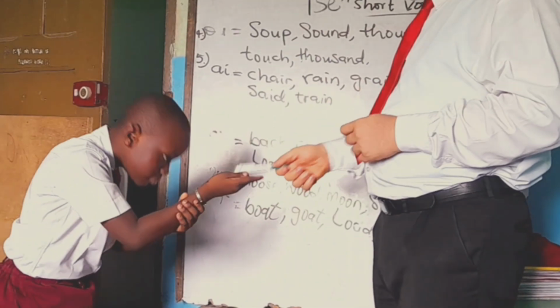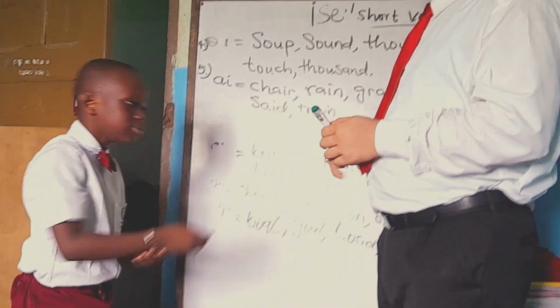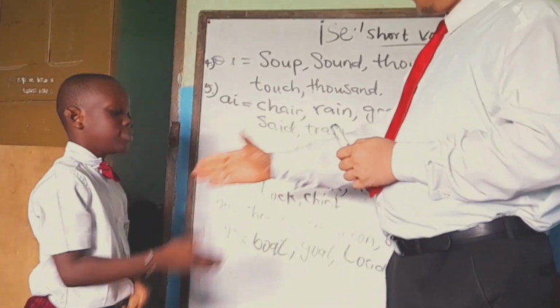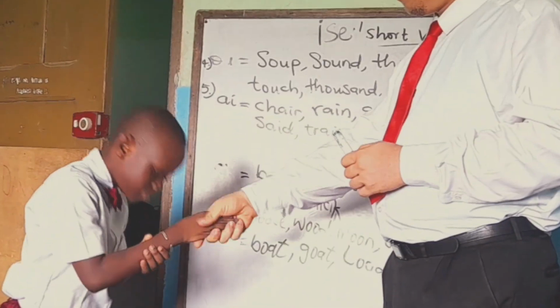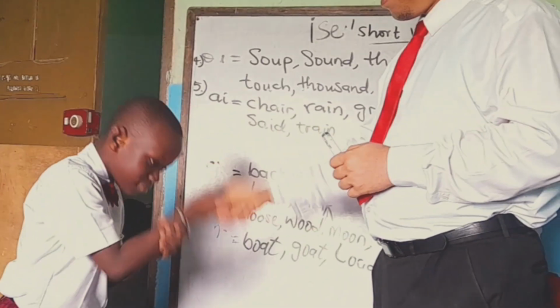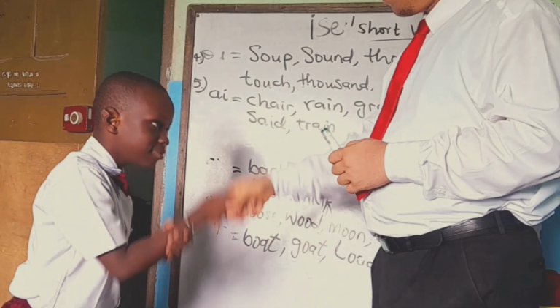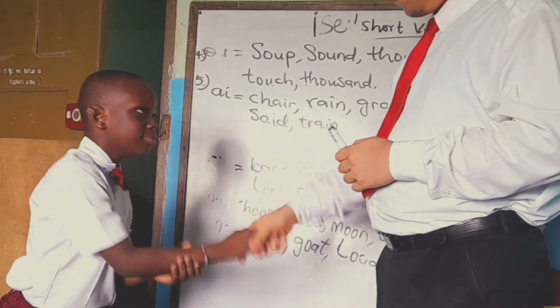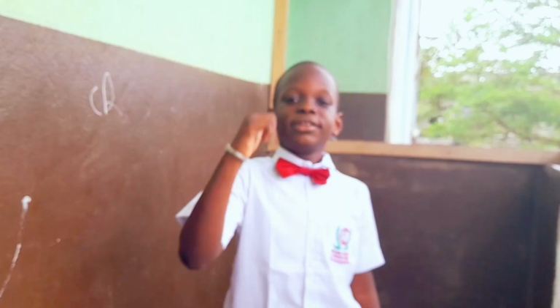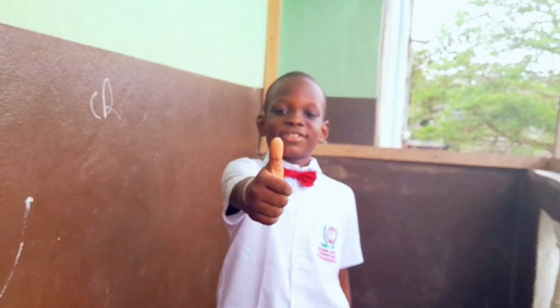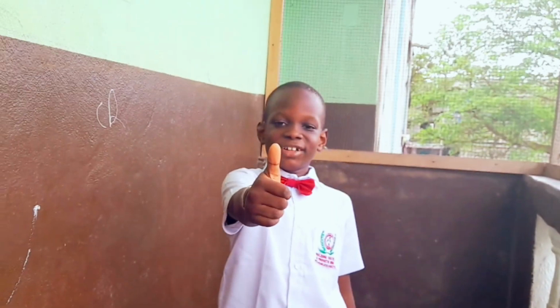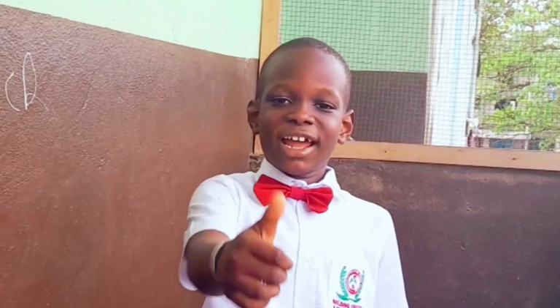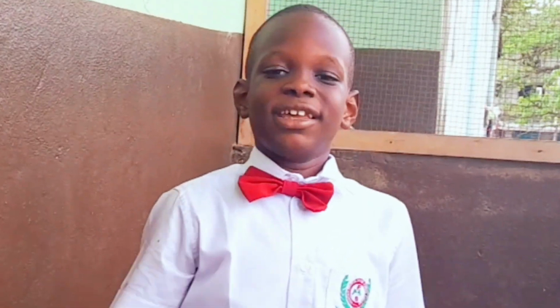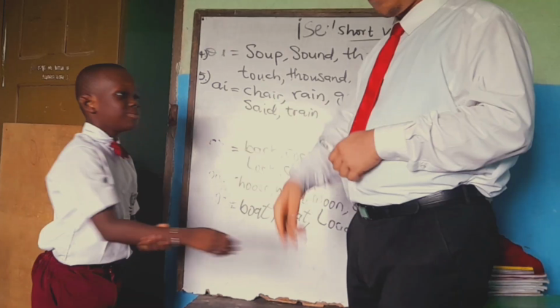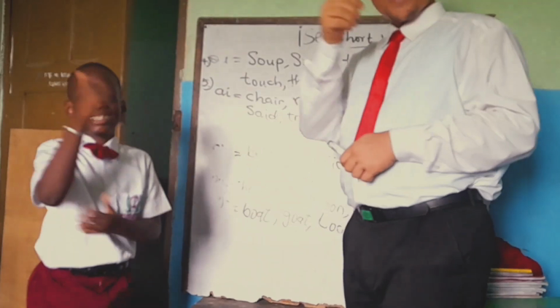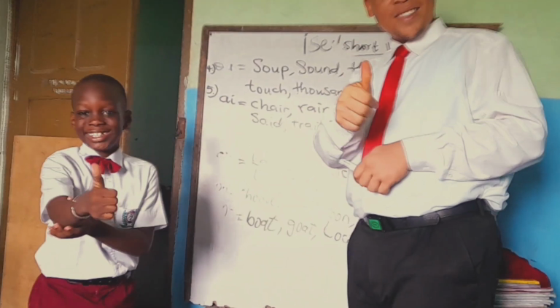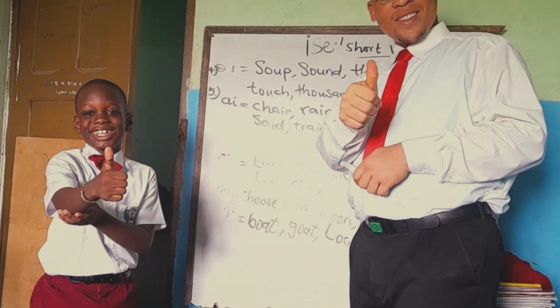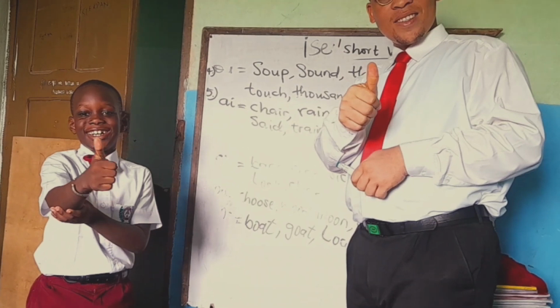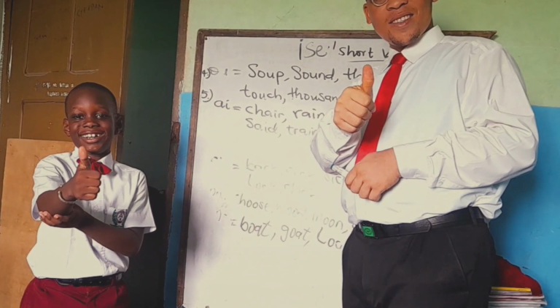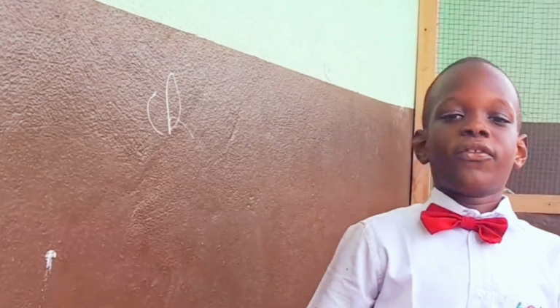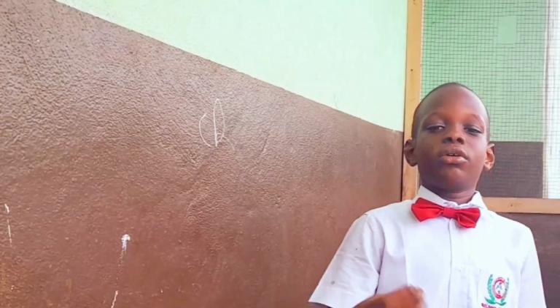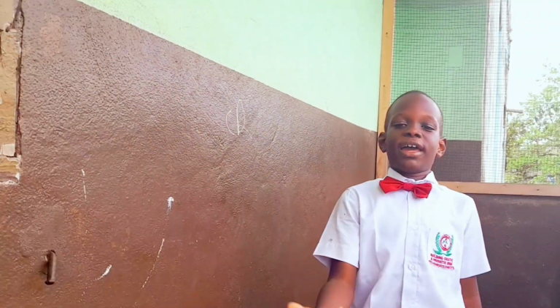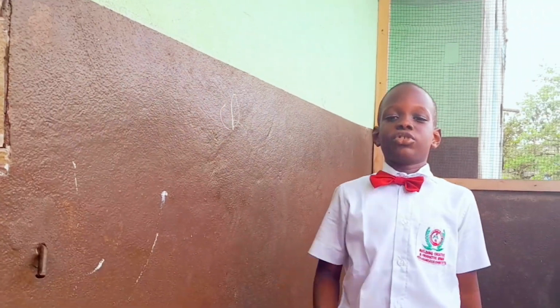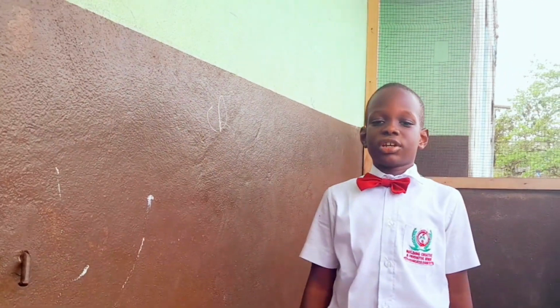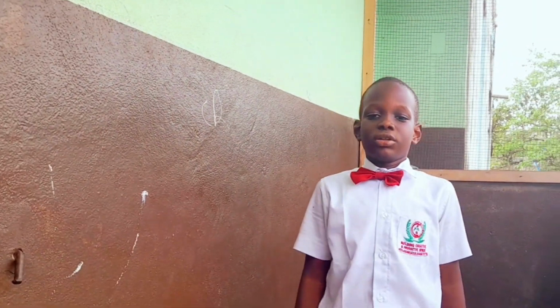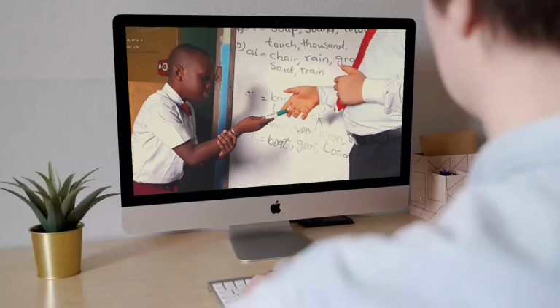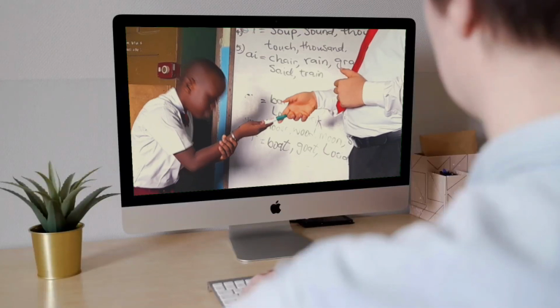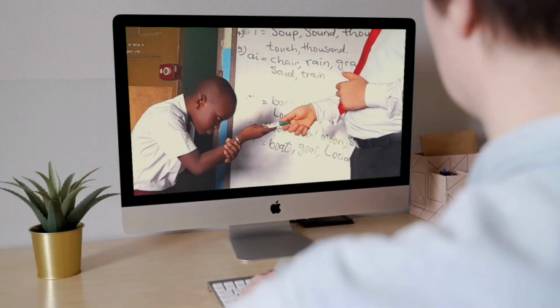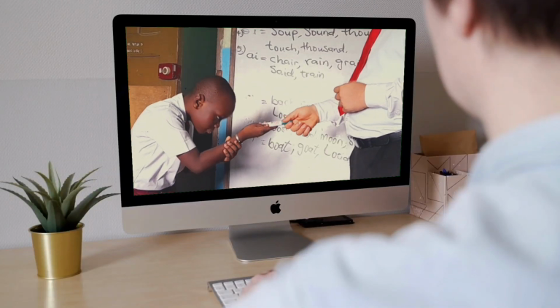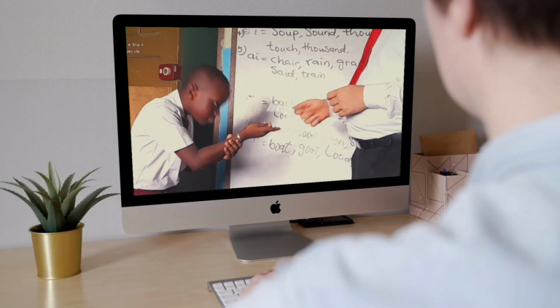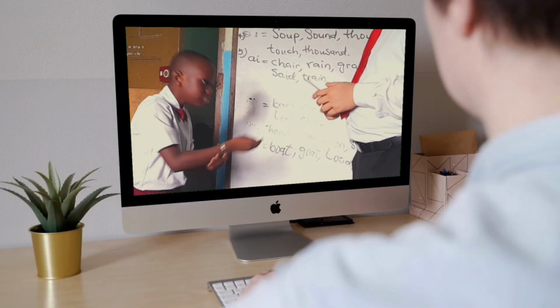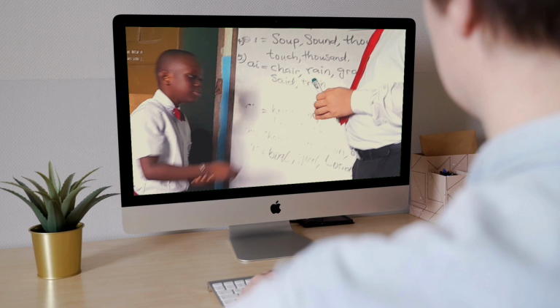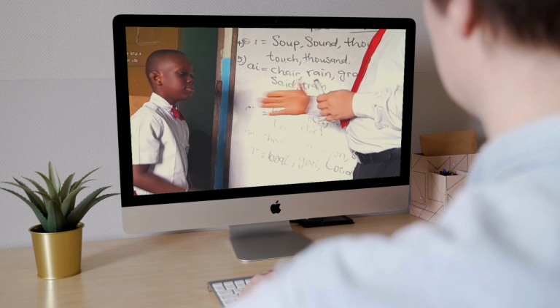Oh yeah. Yes, you got it right. Yes, this is the proper way of handing over items to your teacher. This looks more polite and responsible, doesn't it?